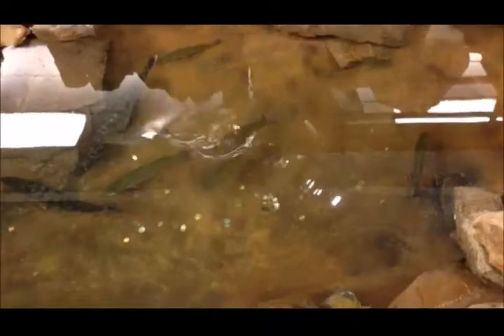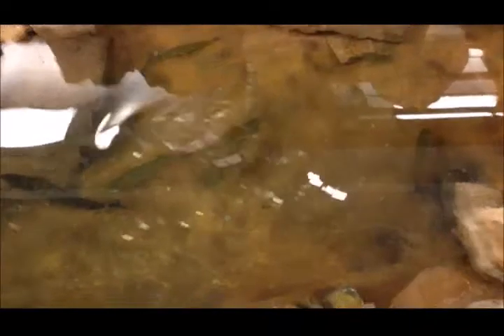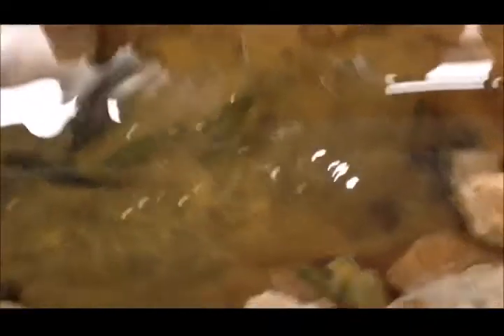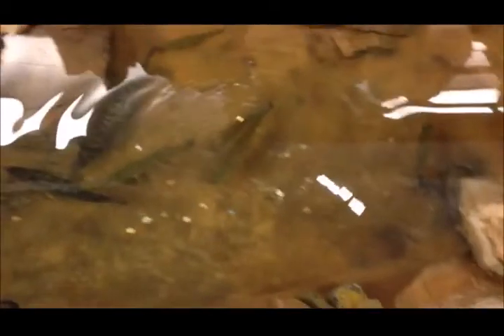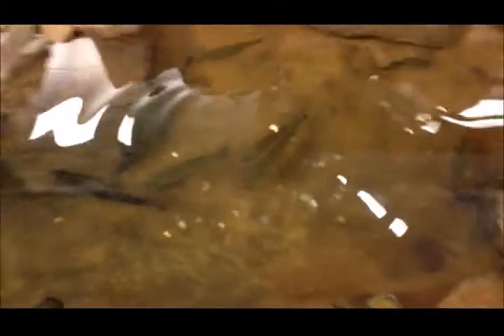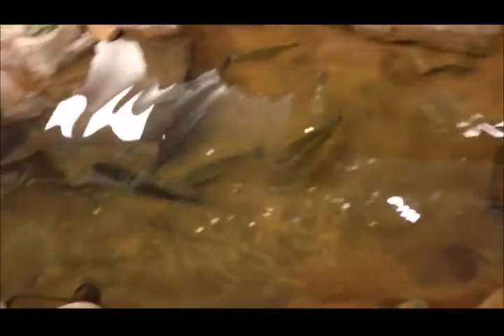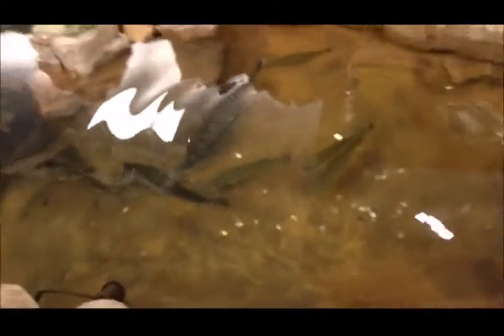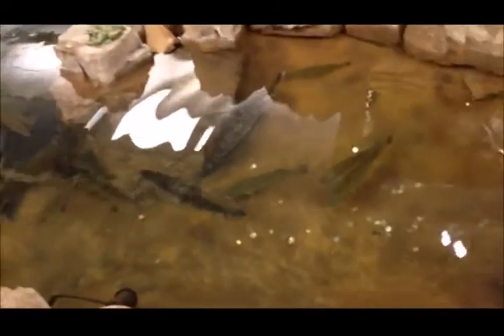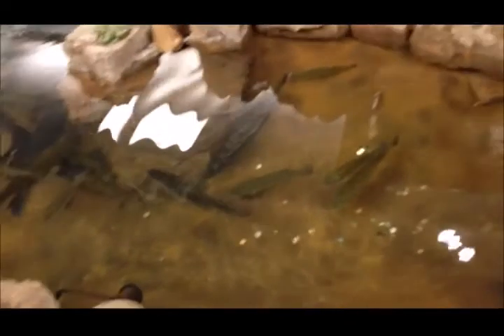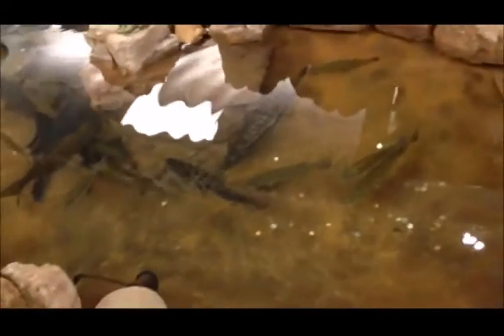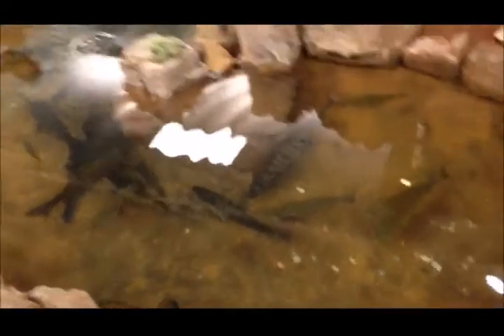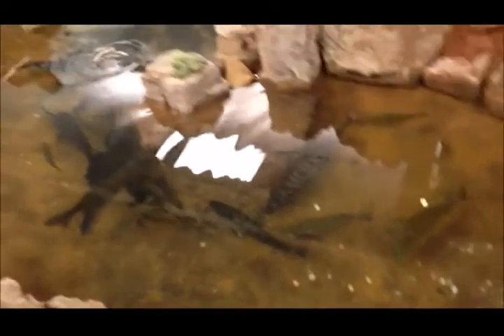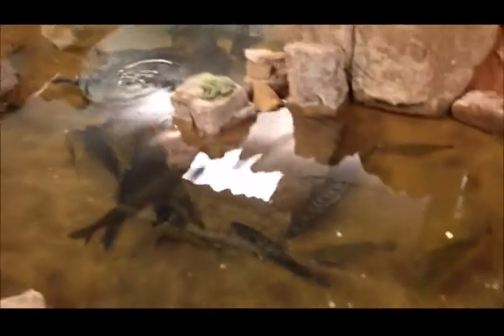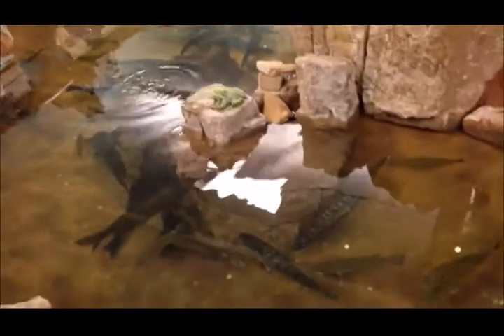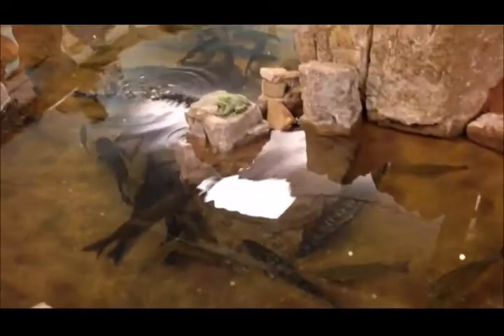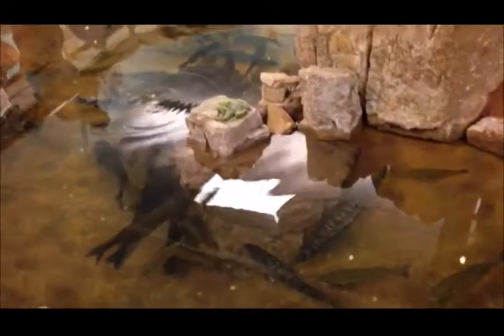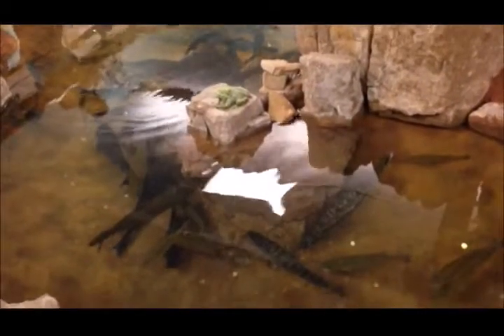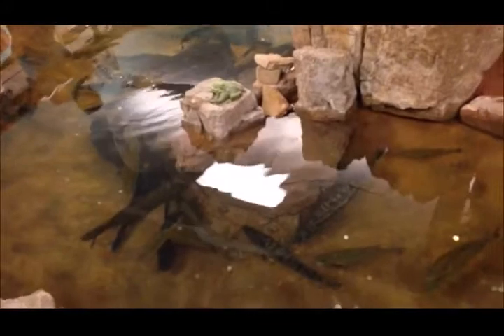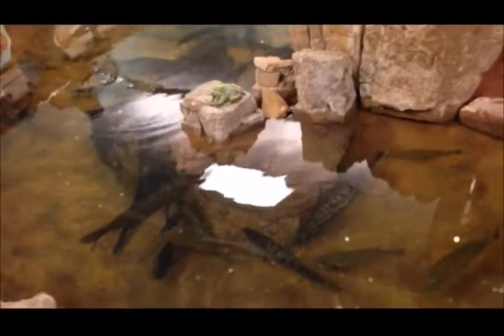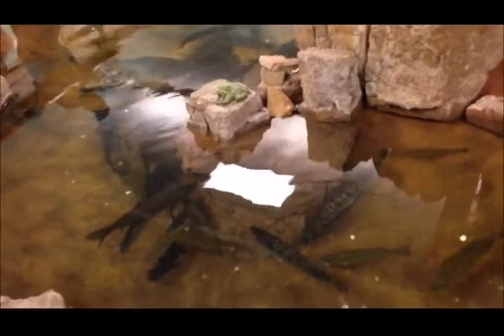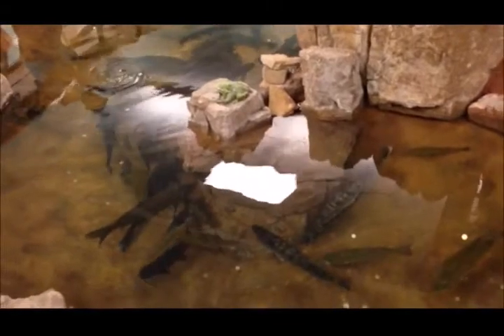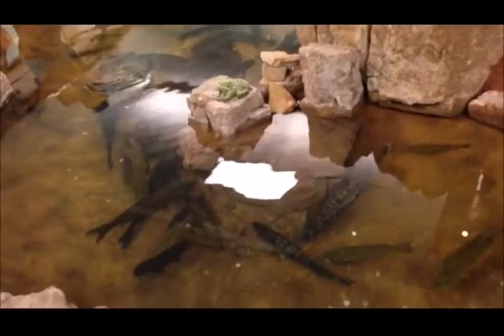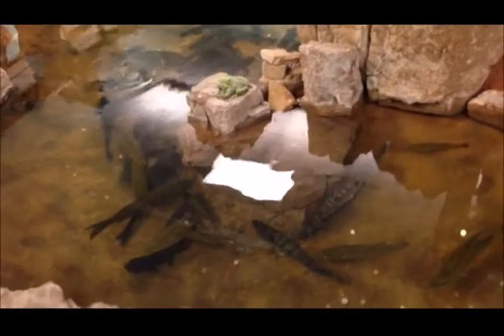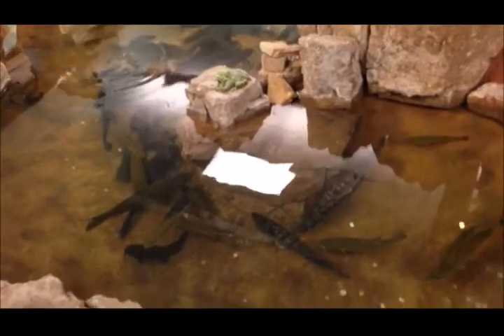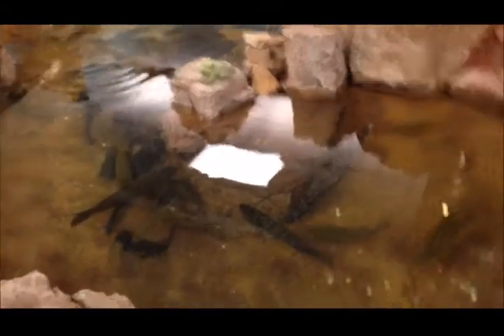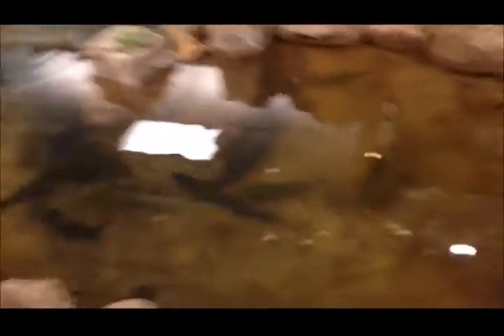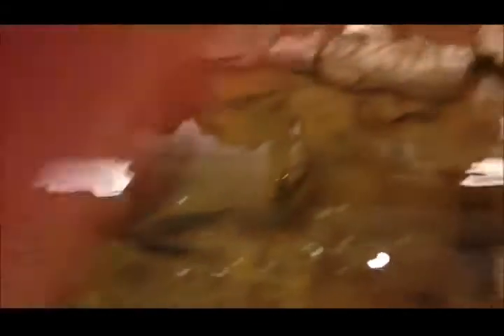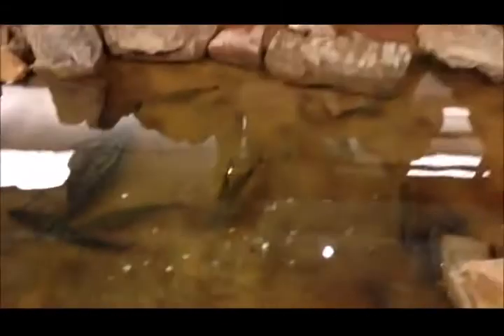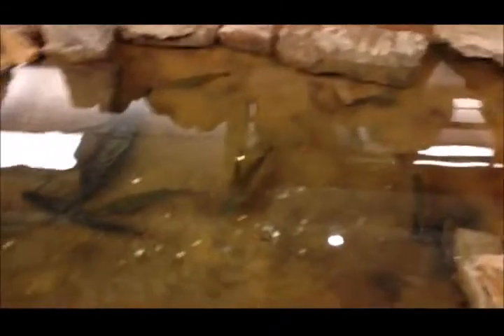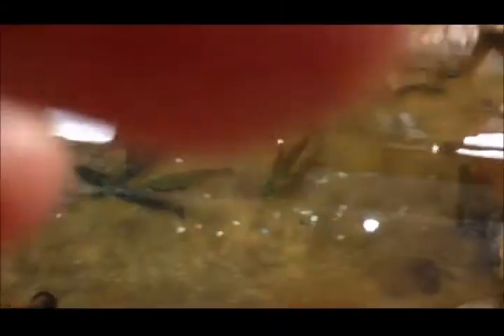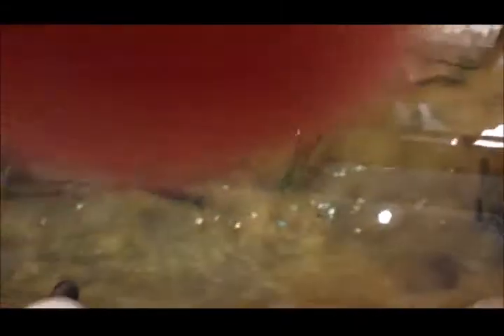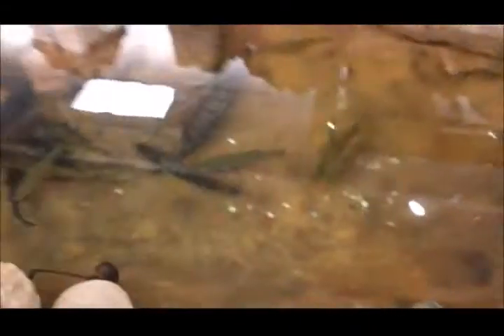There it goes. They've even got this fake little frog in there. Look at that. That's cute. Some of these guys are pretty big. Look at that one.